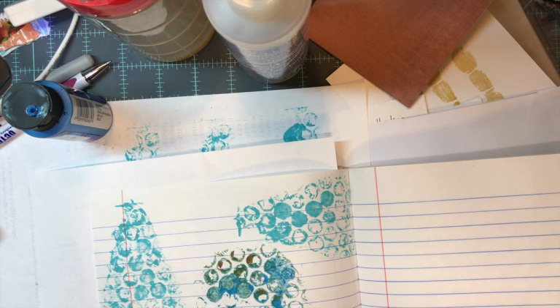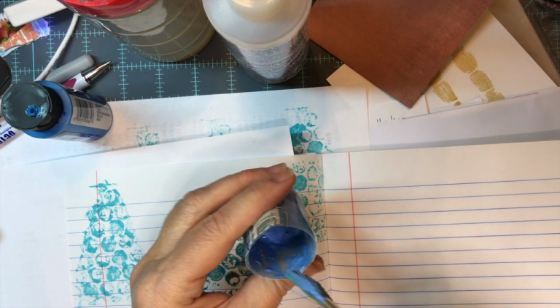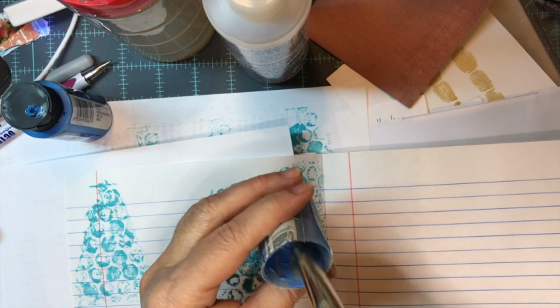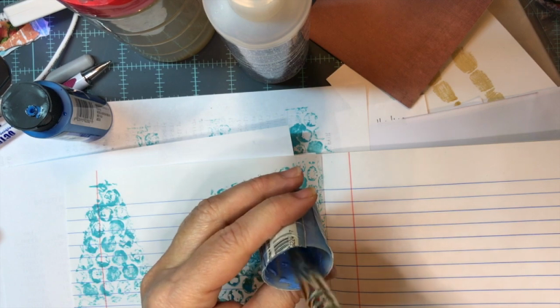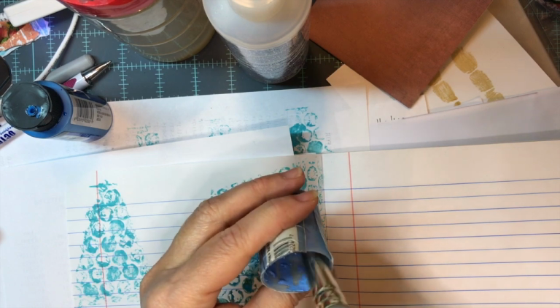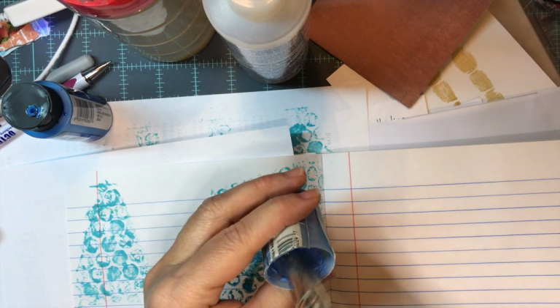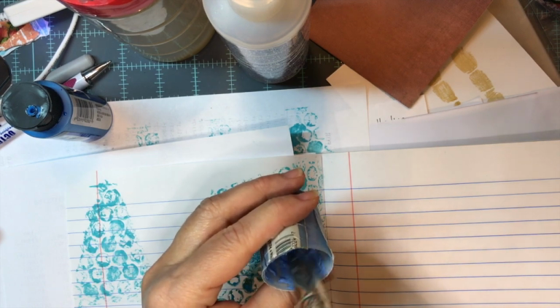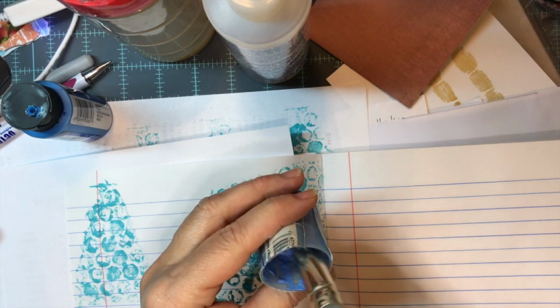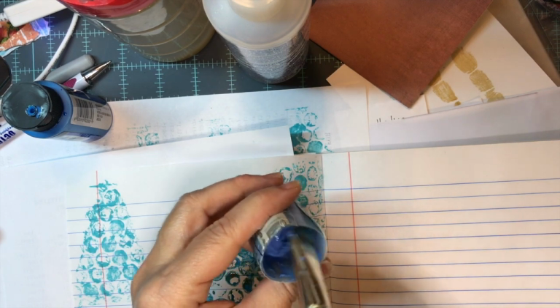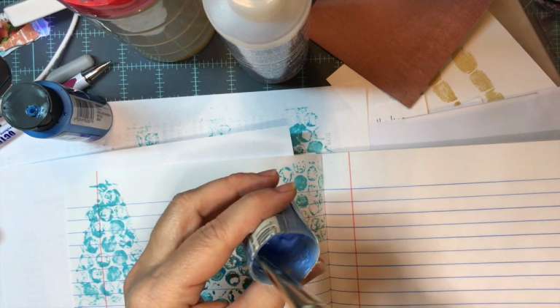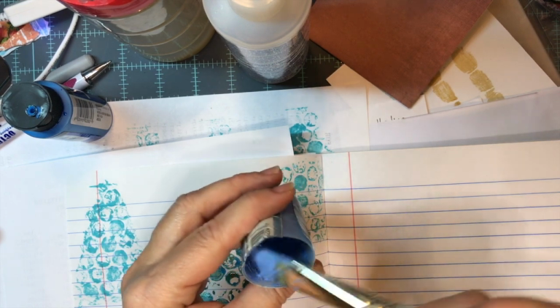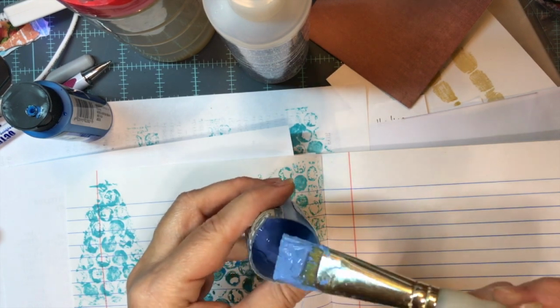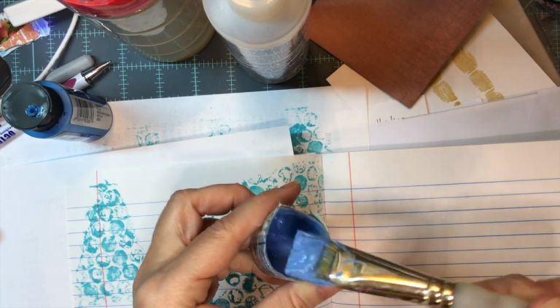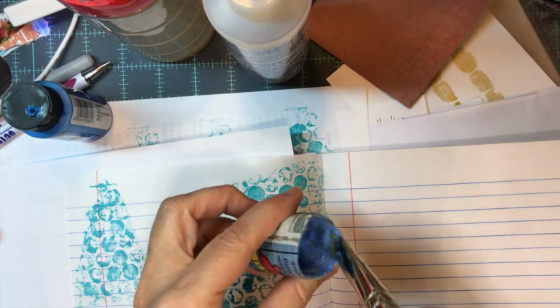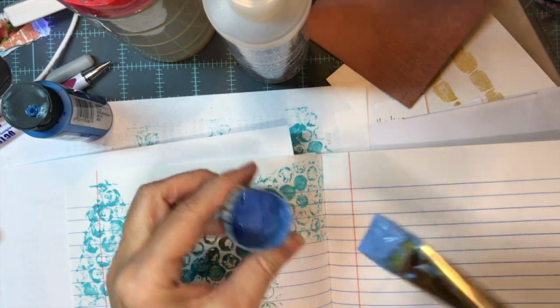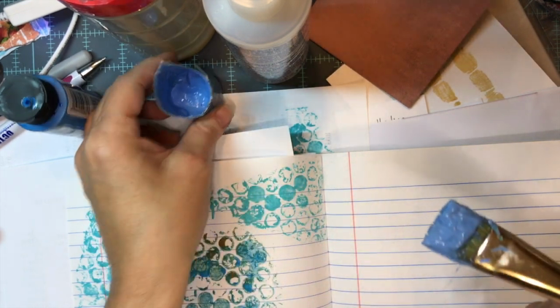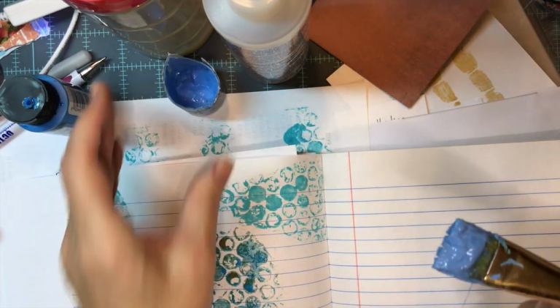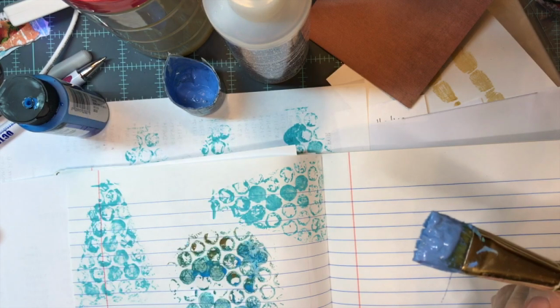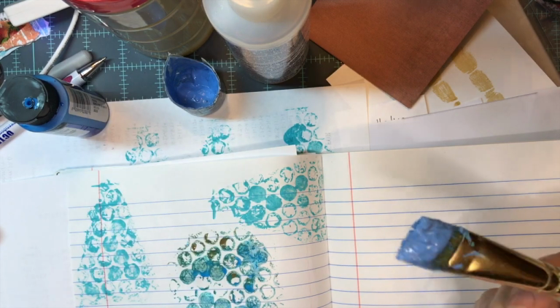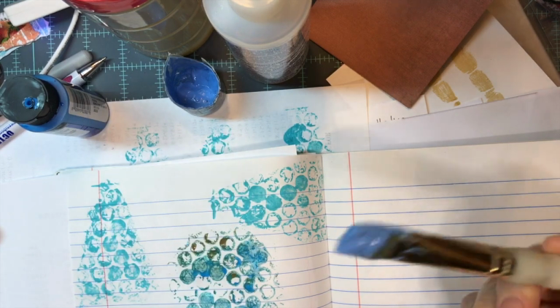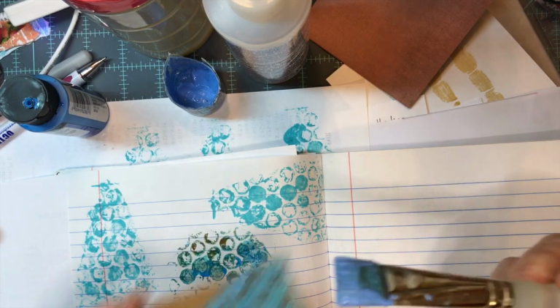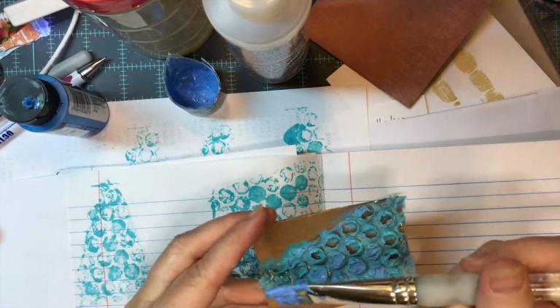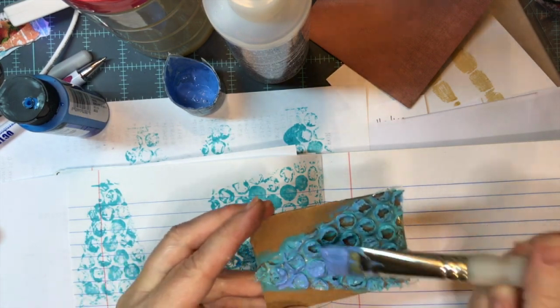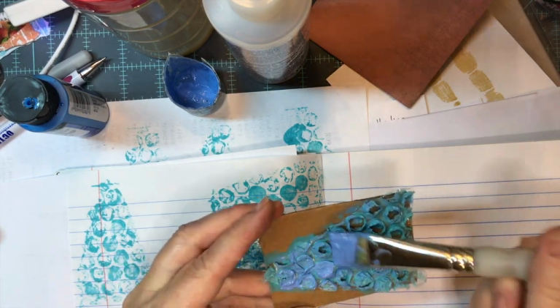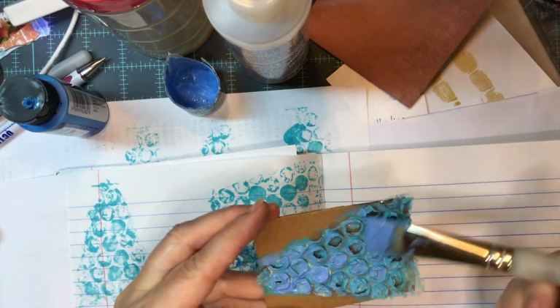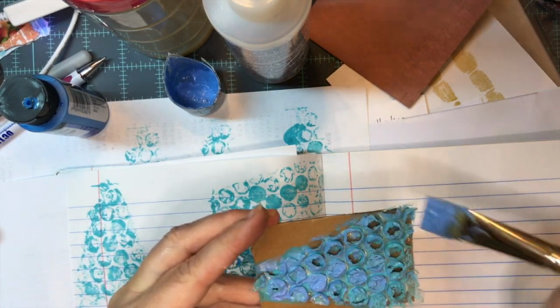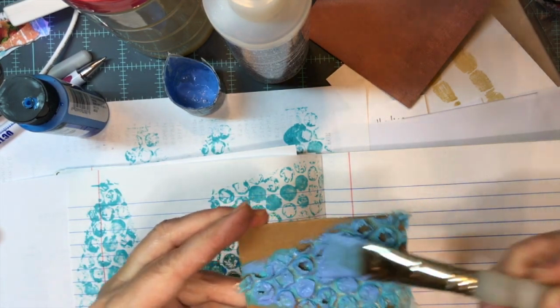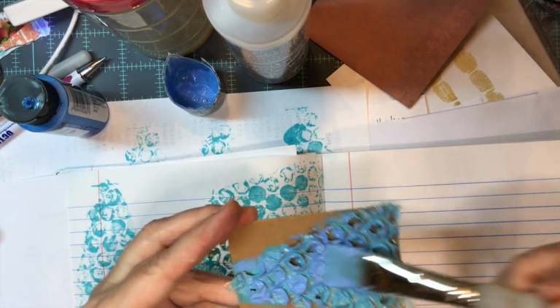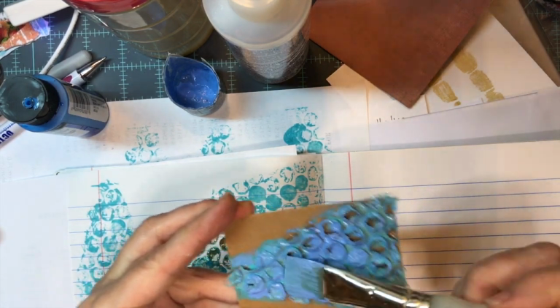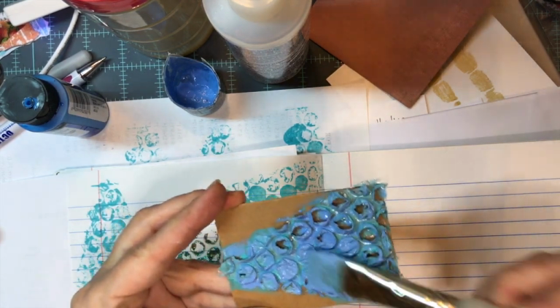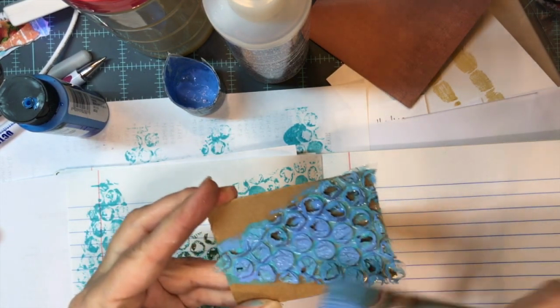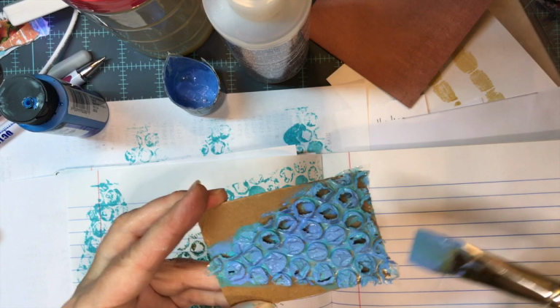My light blue was dried up, so I'm just going to cut it open — there's still some down in there. I'm going to paint that over top of my turquoise.